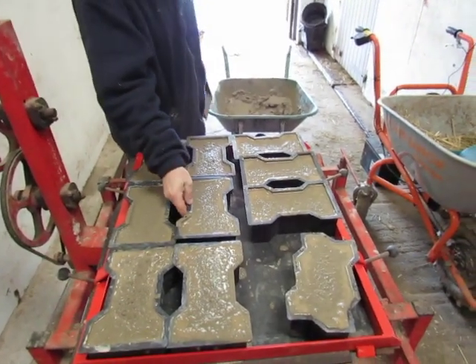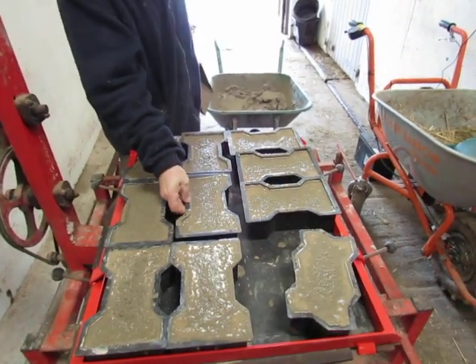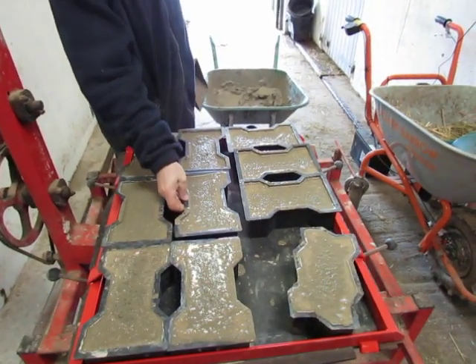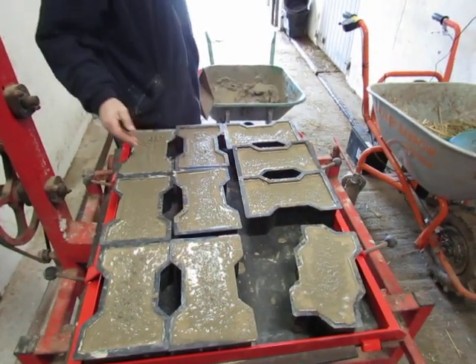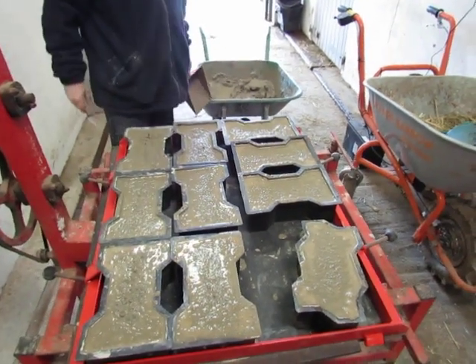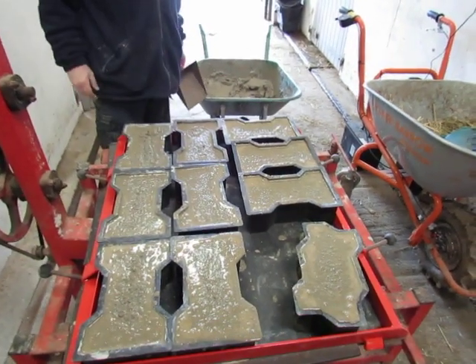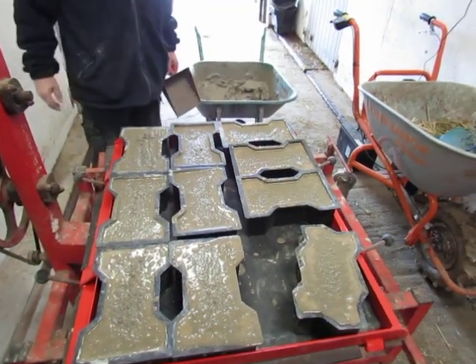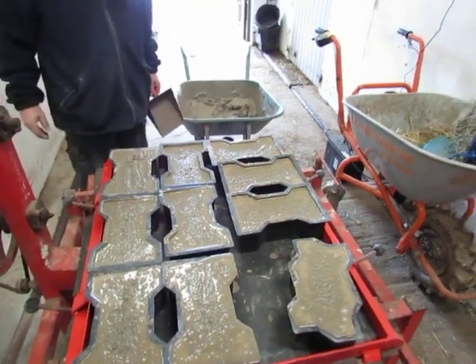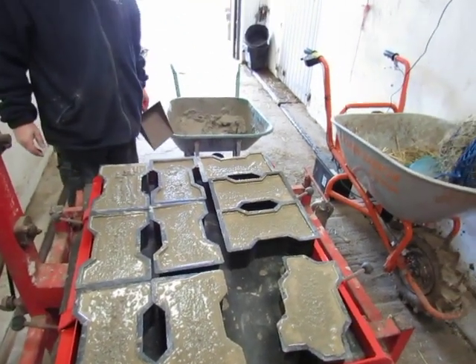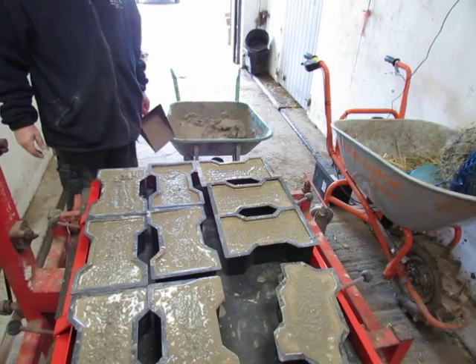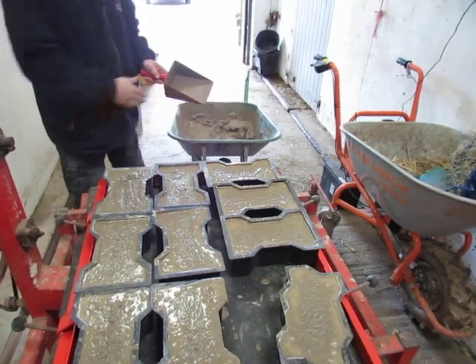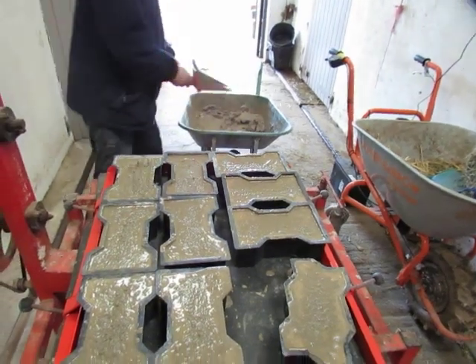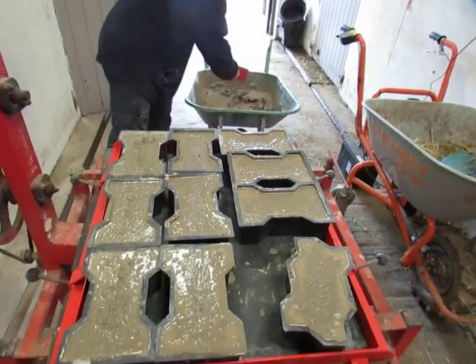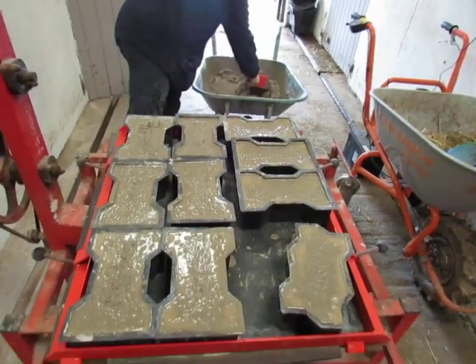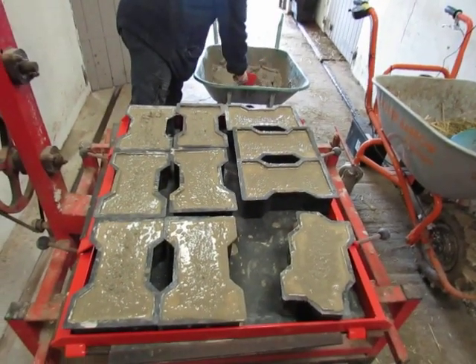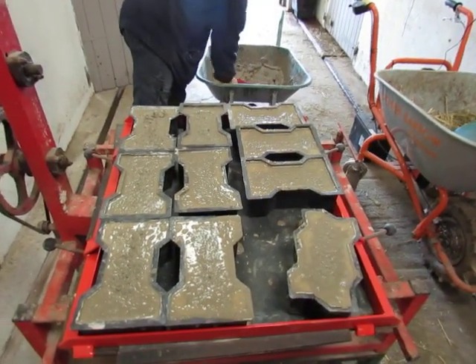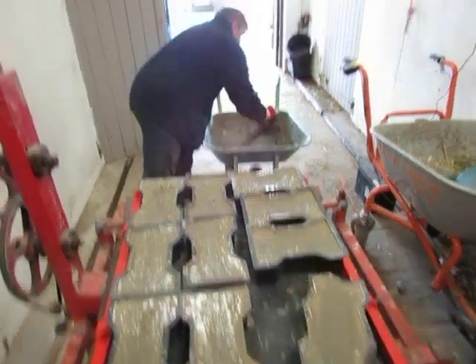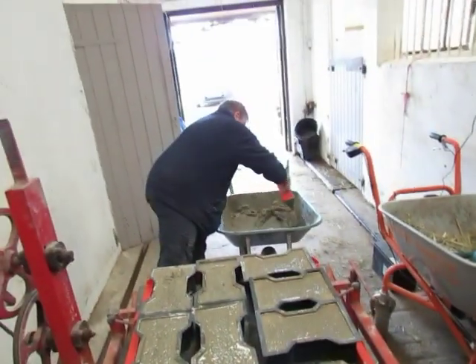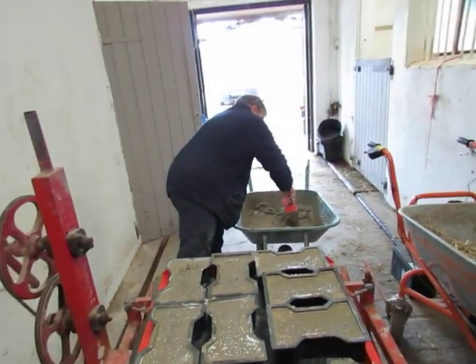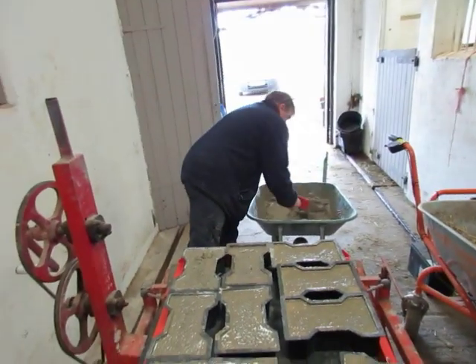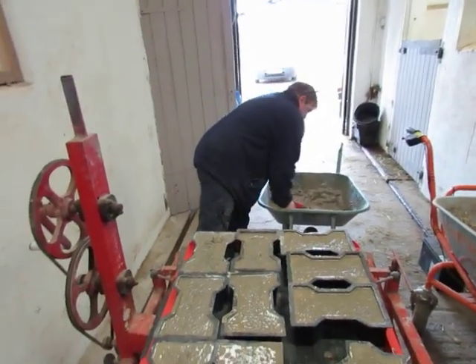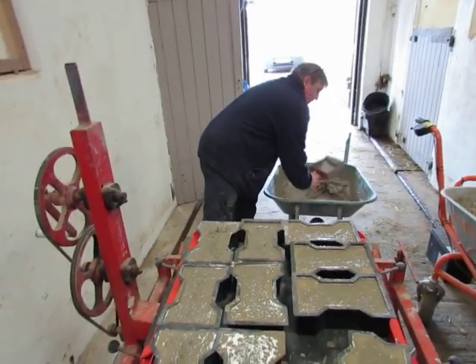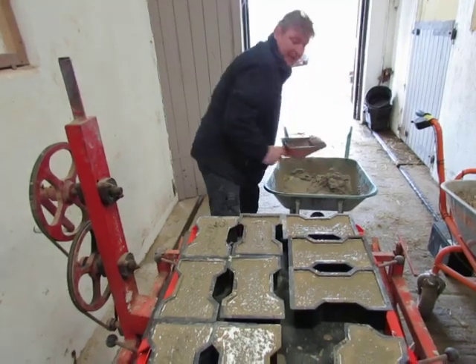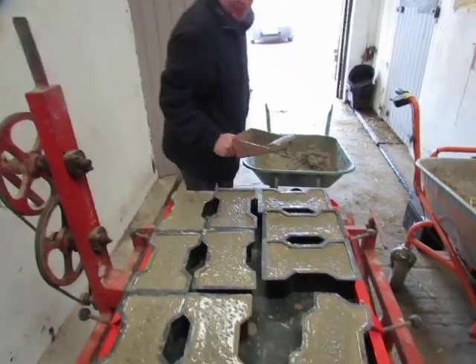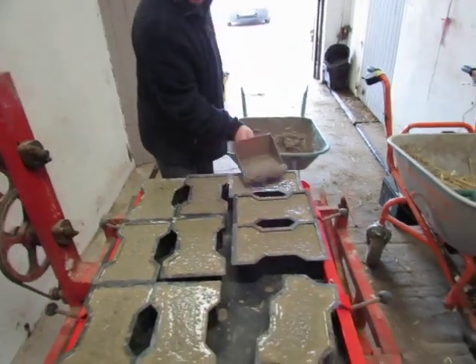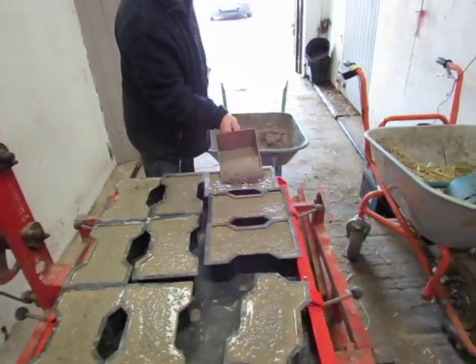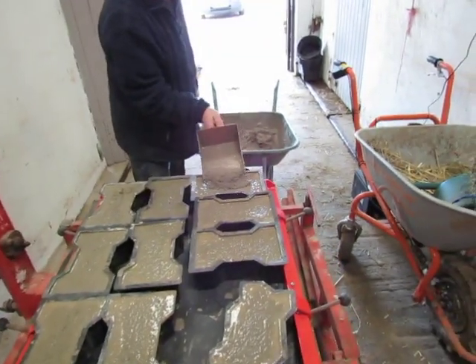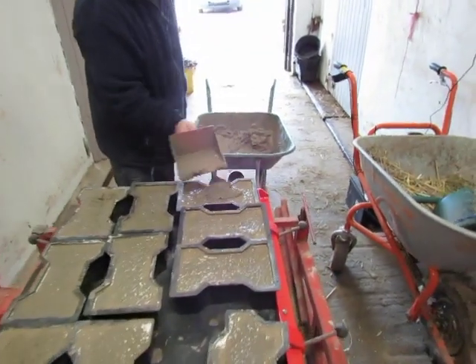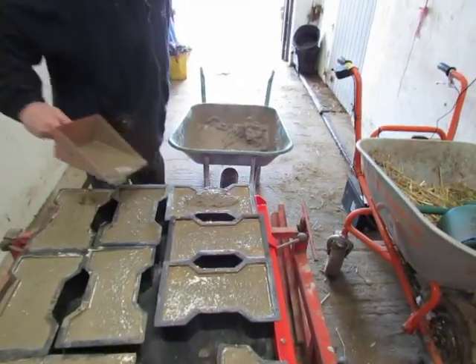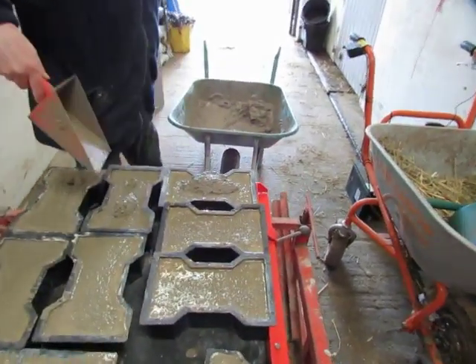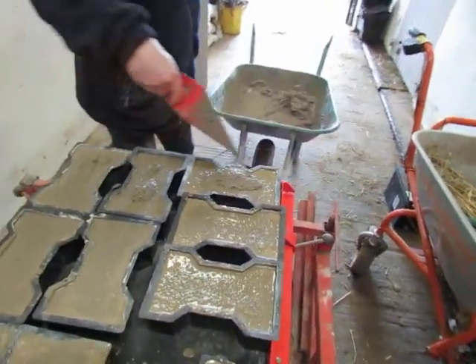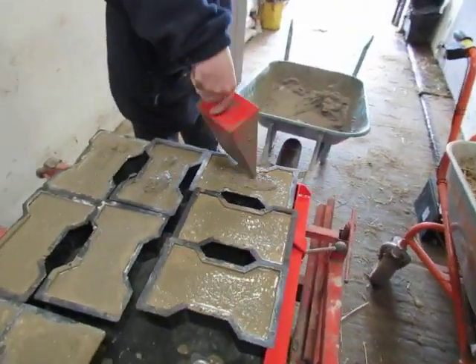Vibration allows the cement to move into all corners of the moulds so that when they are cured there's less chance the surface cracks up. Top up in that one. Top up in that one.